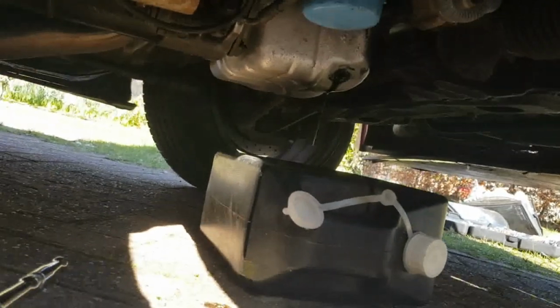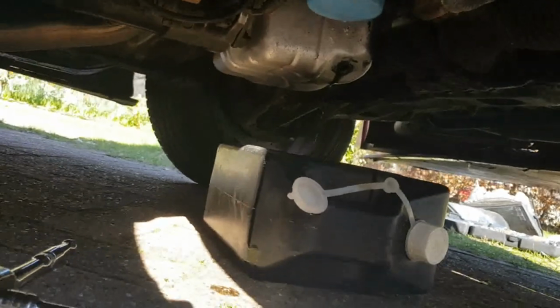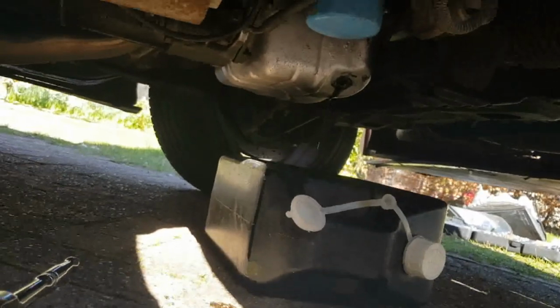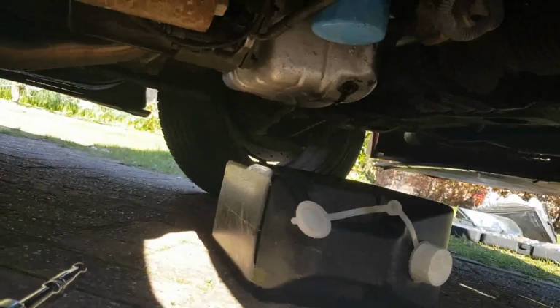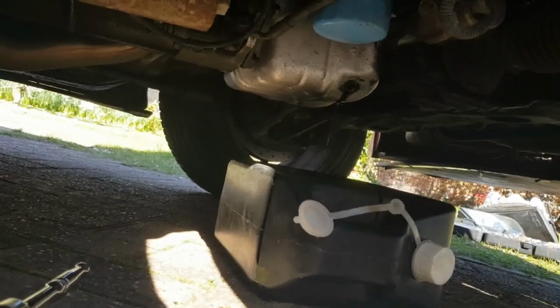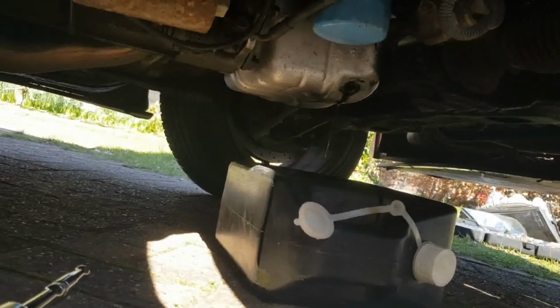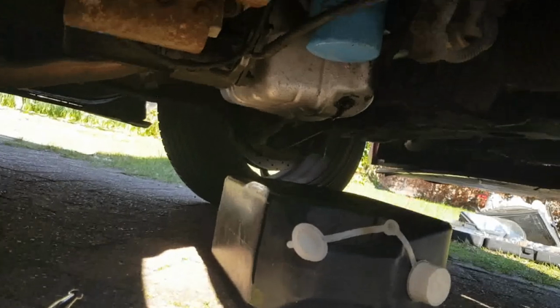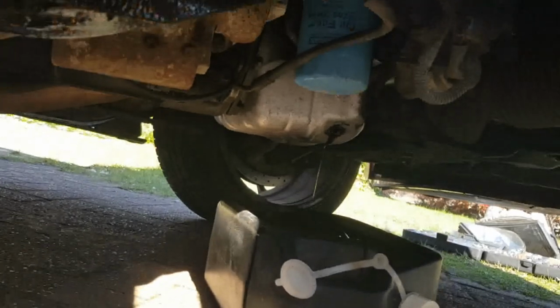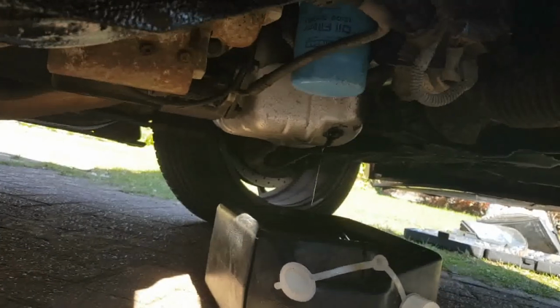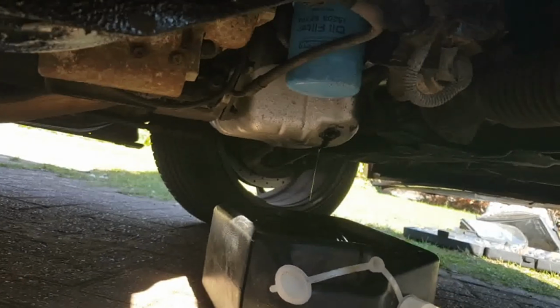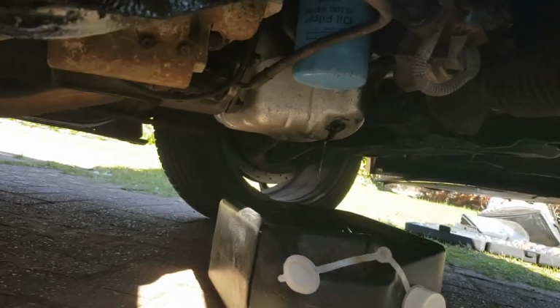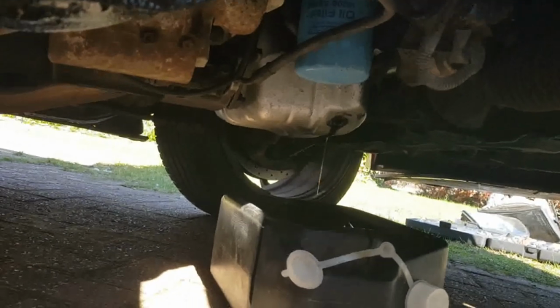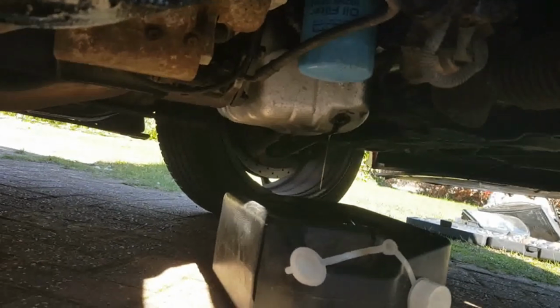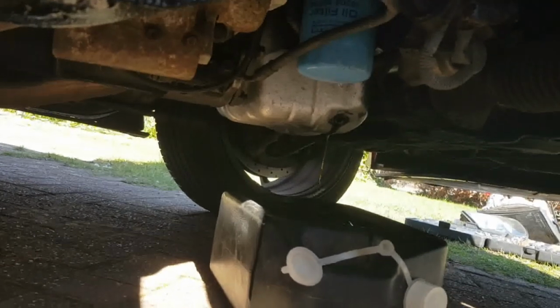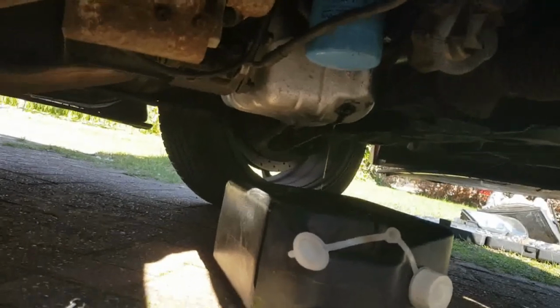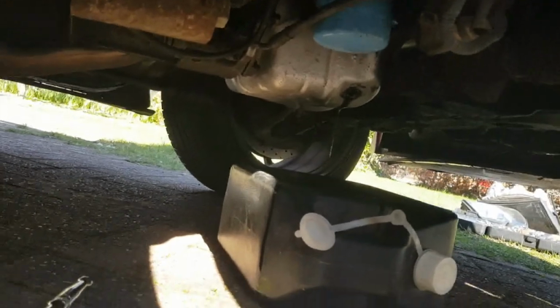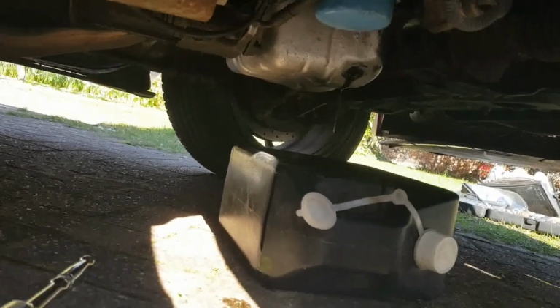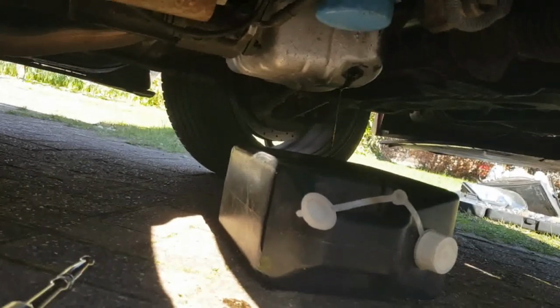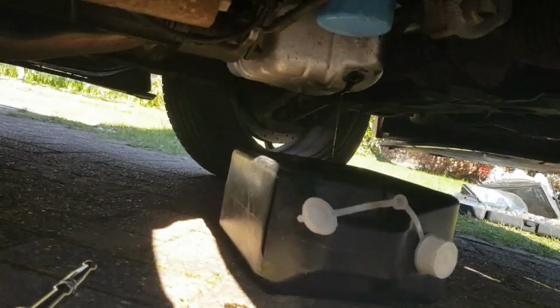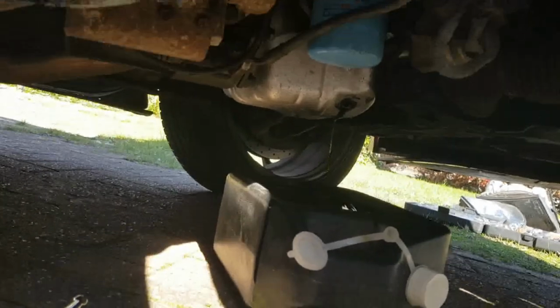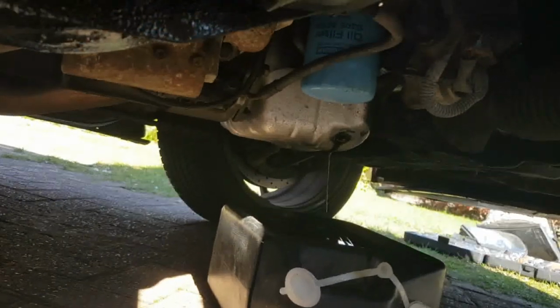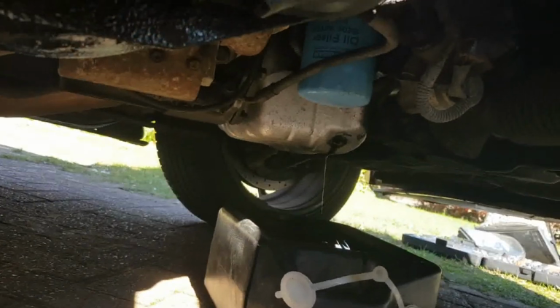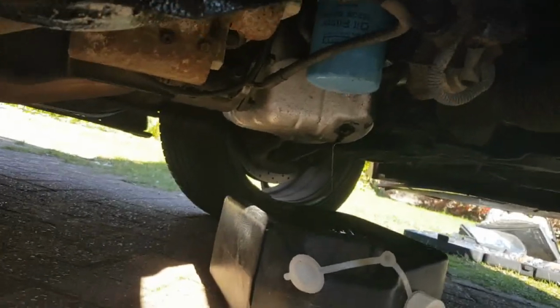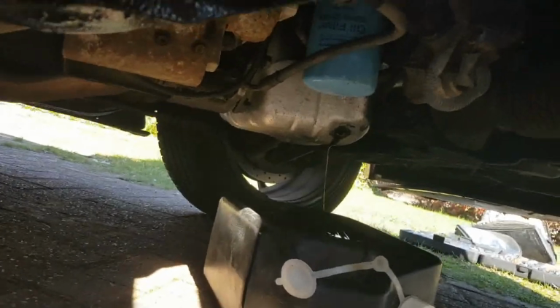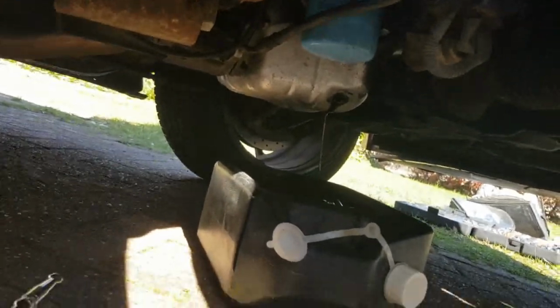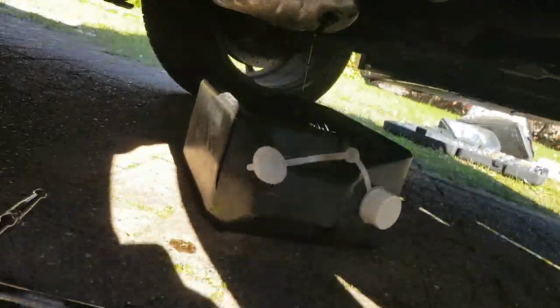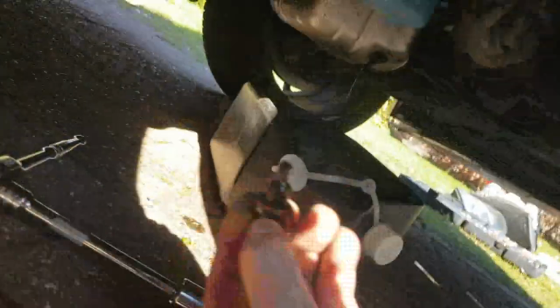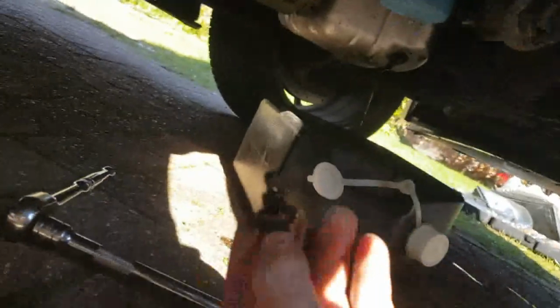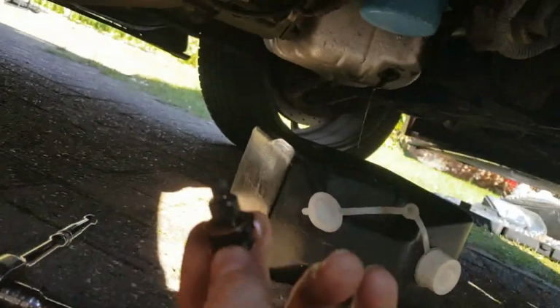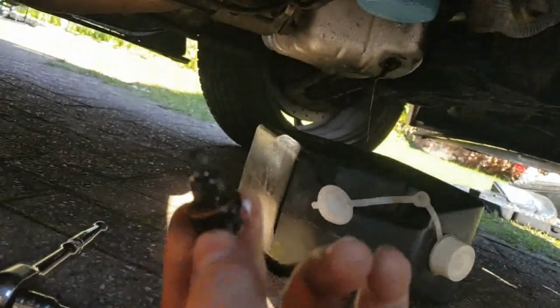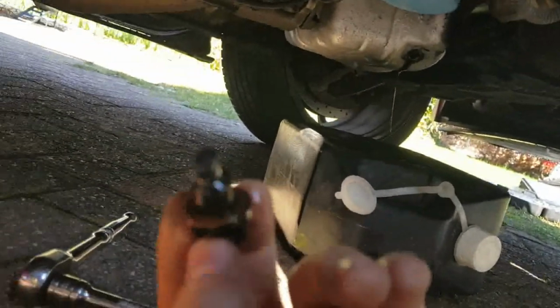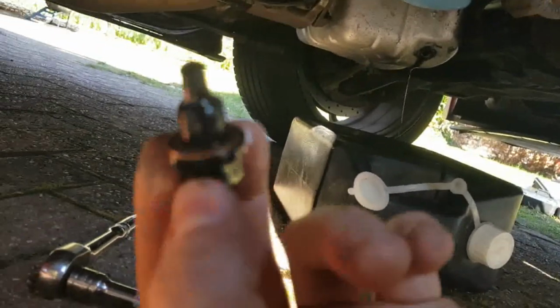I'm using 10W40 oil. For motorsport you'd use 10W60, but that's actually pretty expensive.